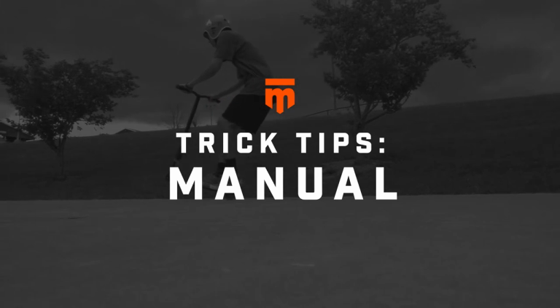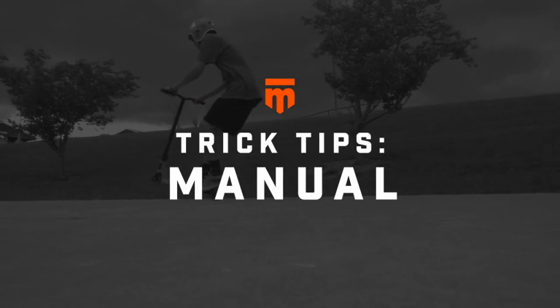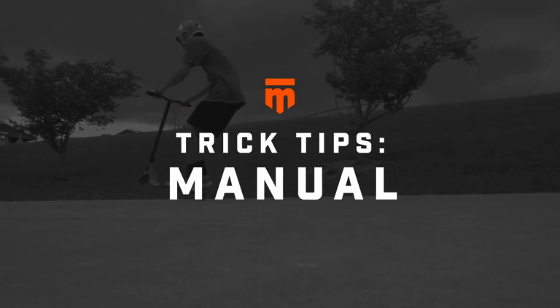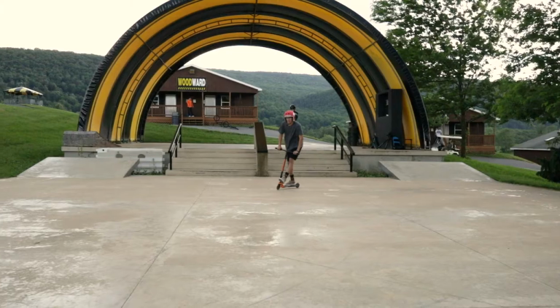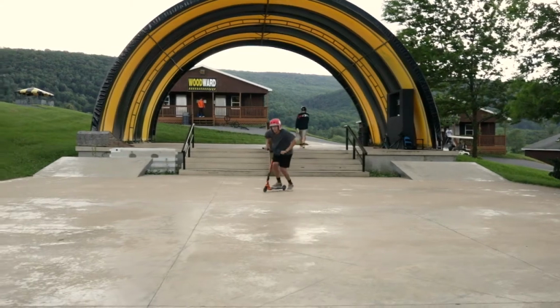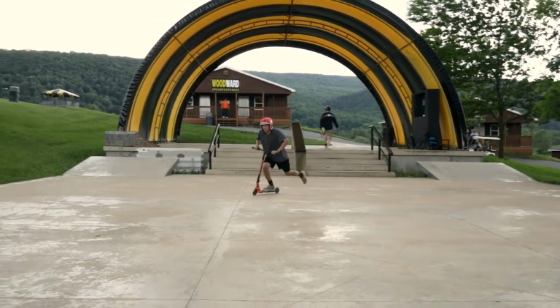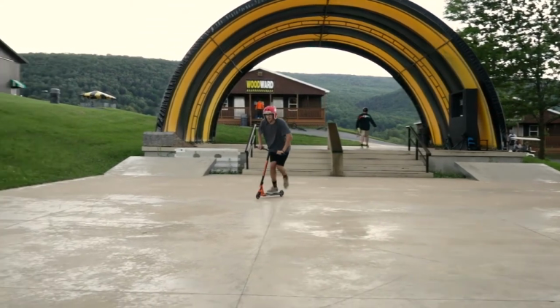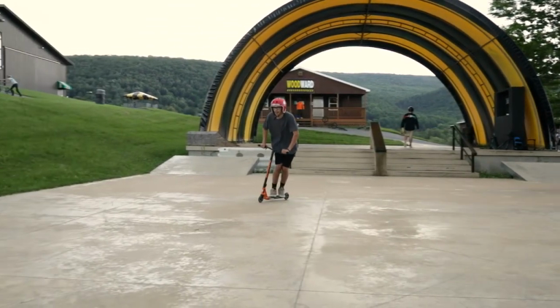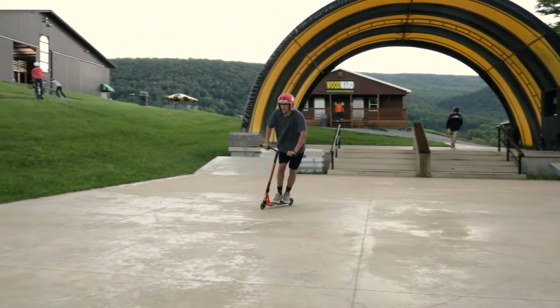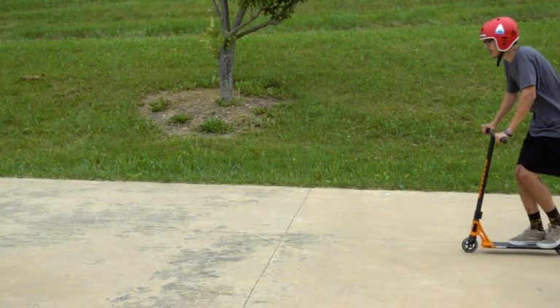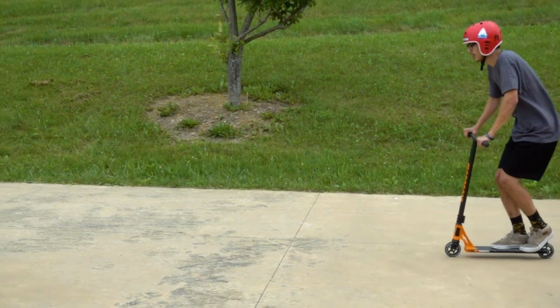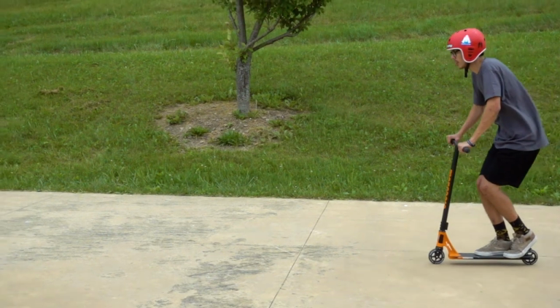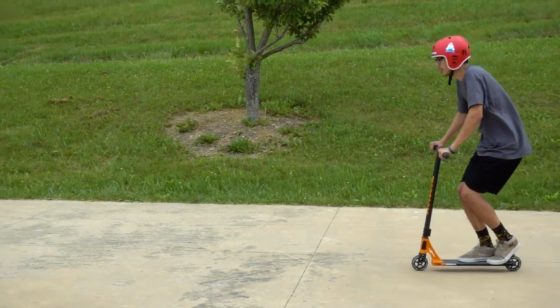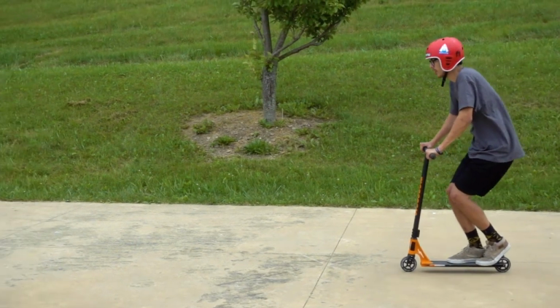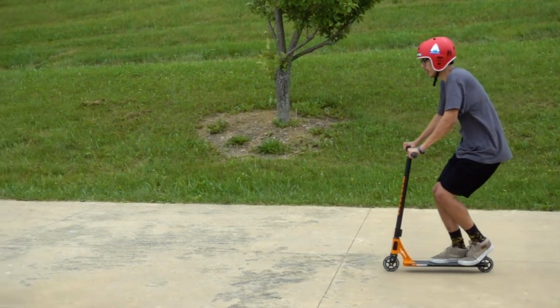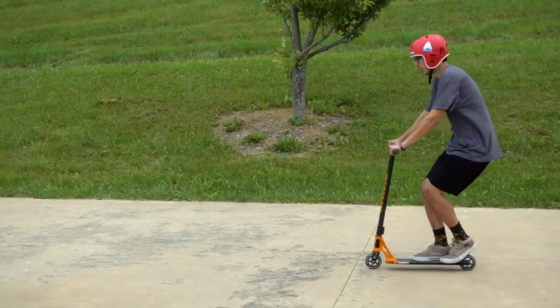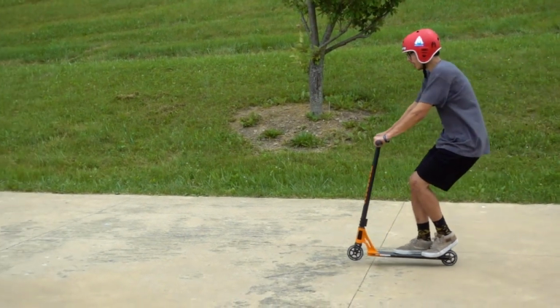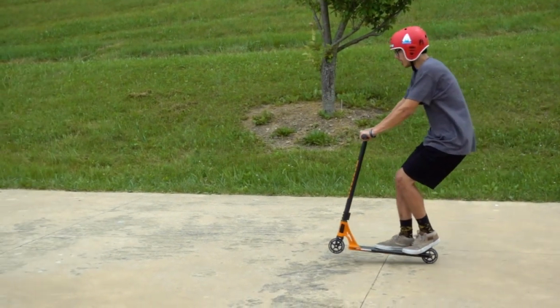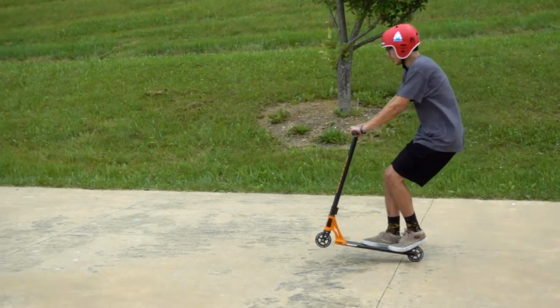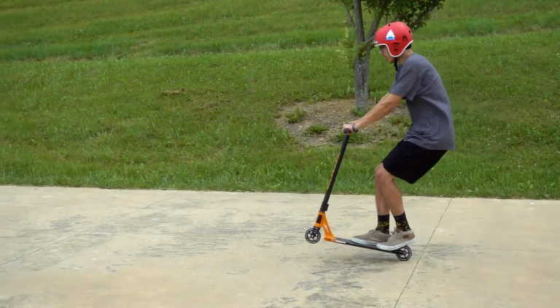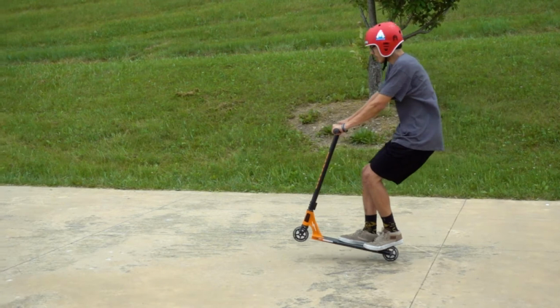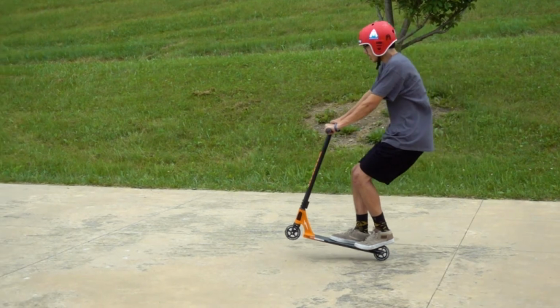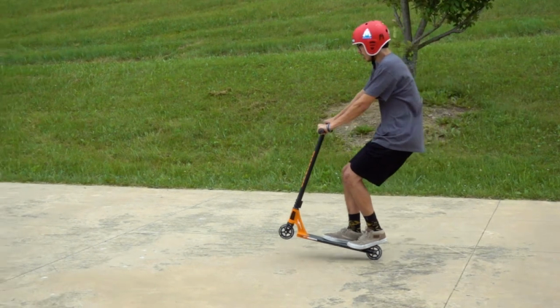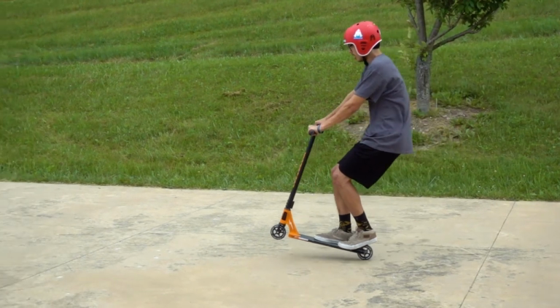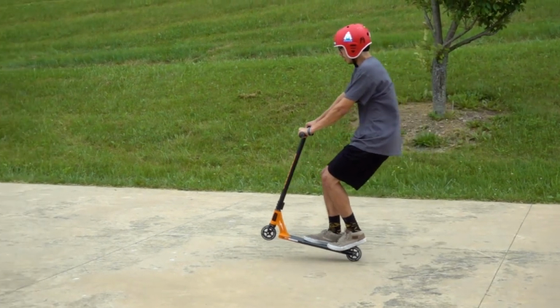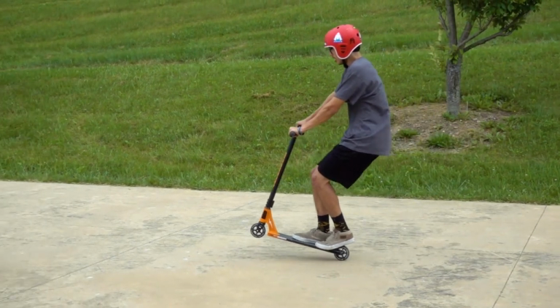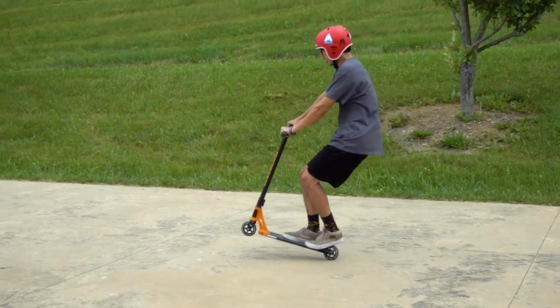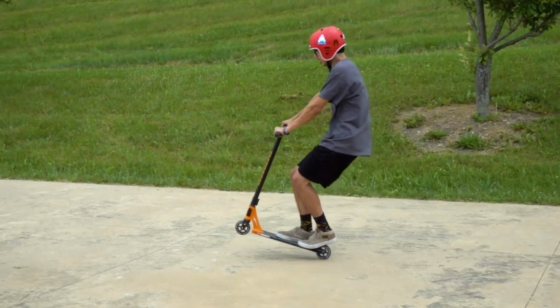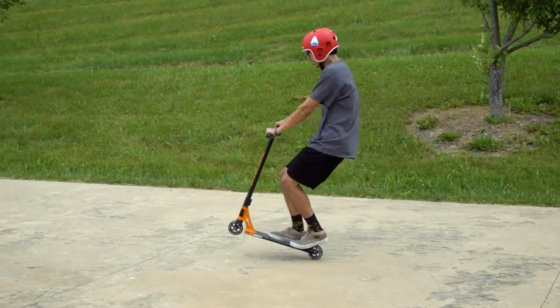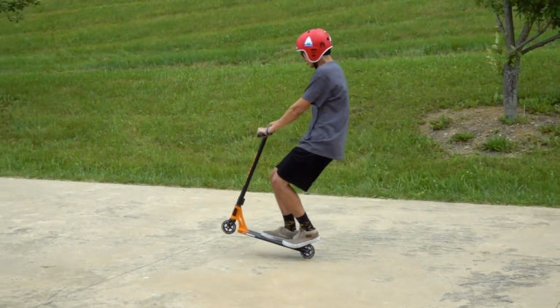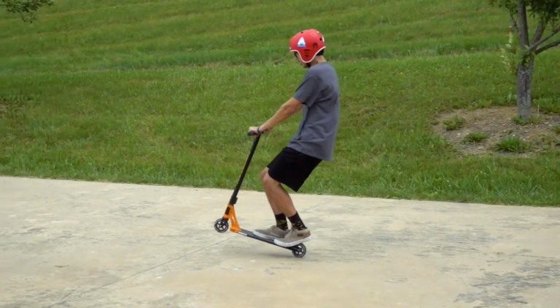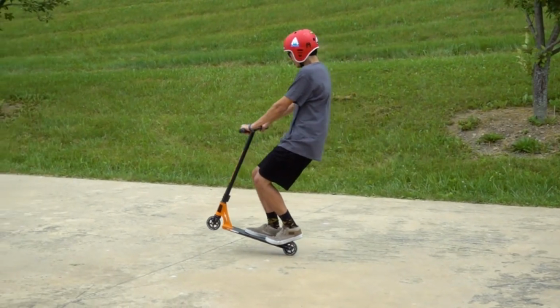The first thing you need to do is get good speed. Second, you want to put your feet towards the back of your deck. Position your weight over the back wheel as you pull up on the handlebars. Shoot for a target height where your wheel will be about six inches off the ground.